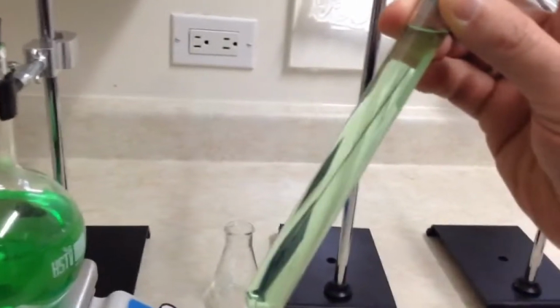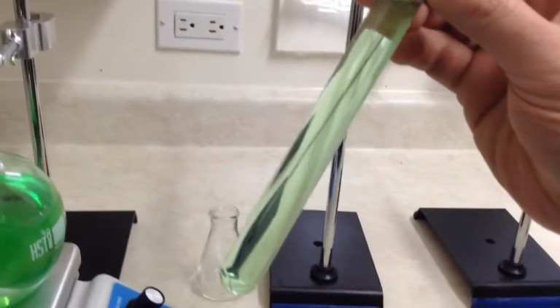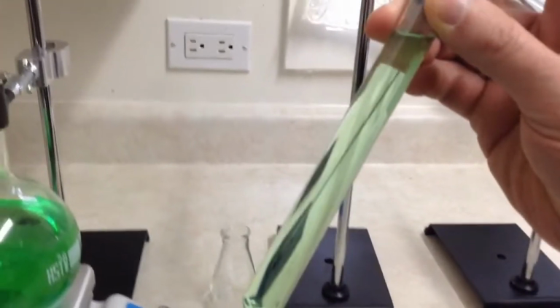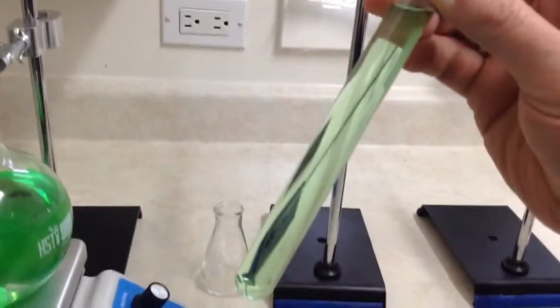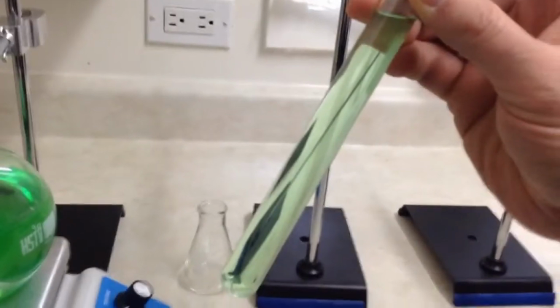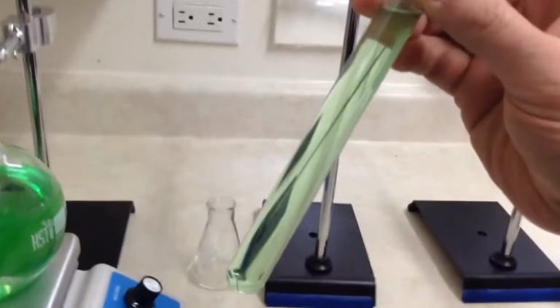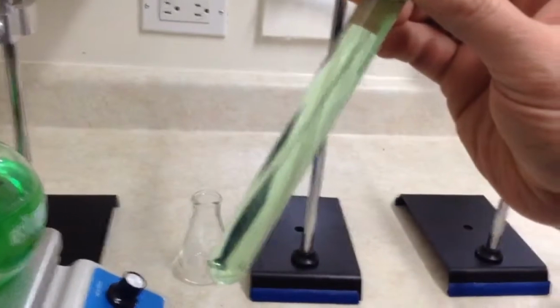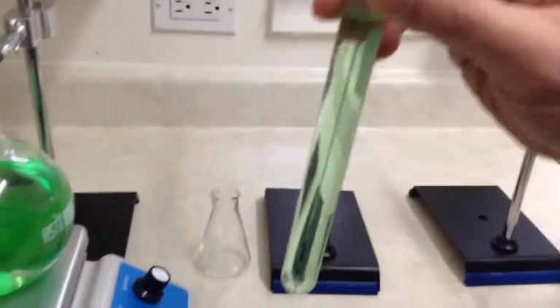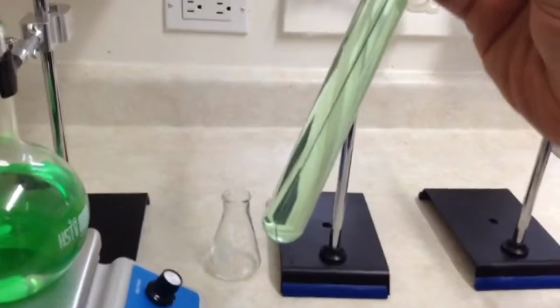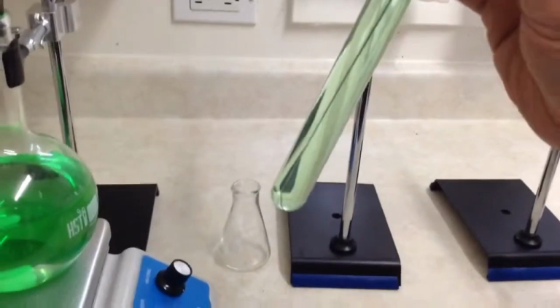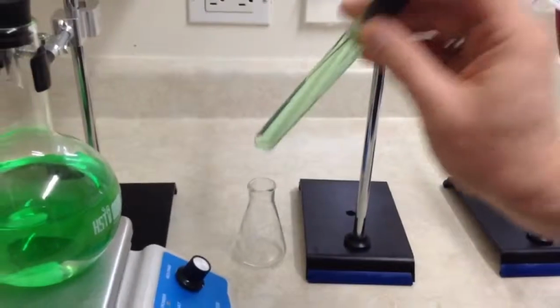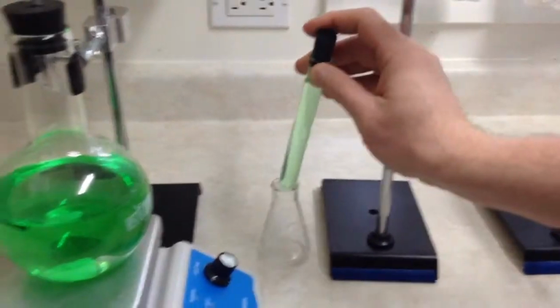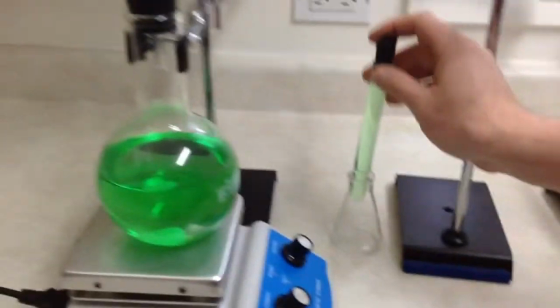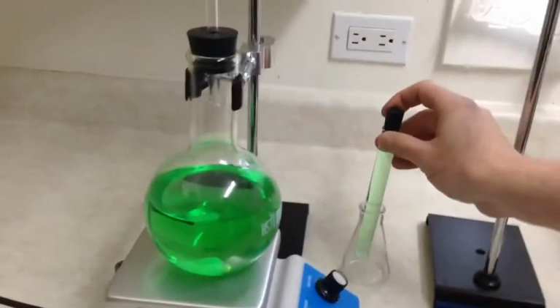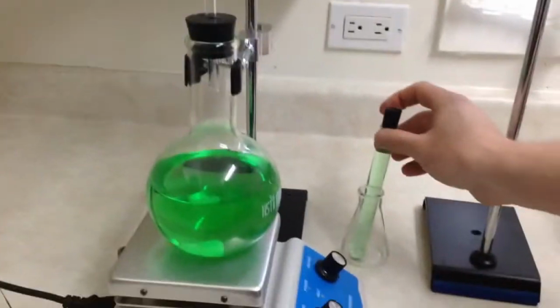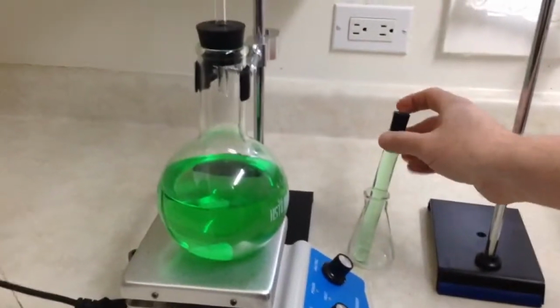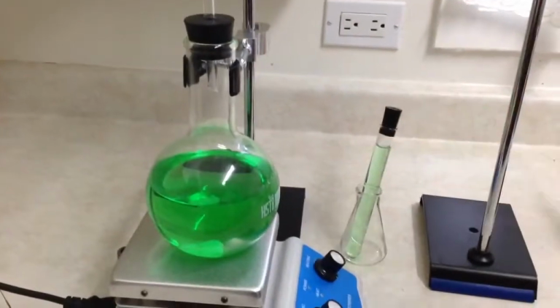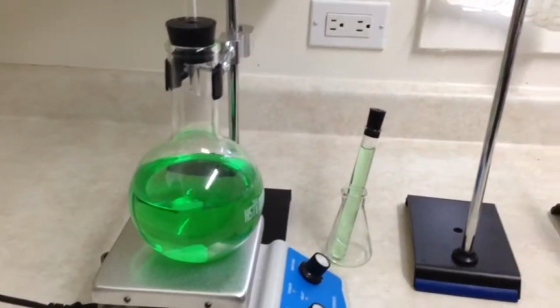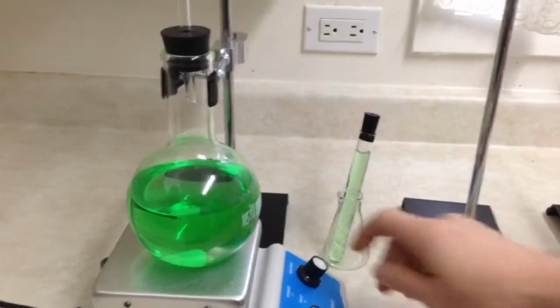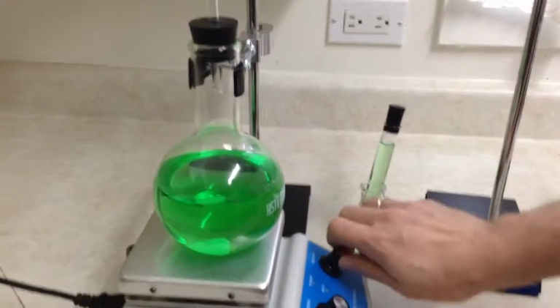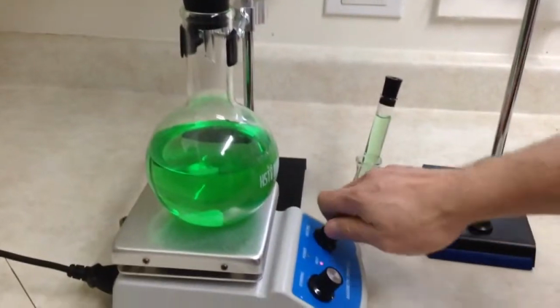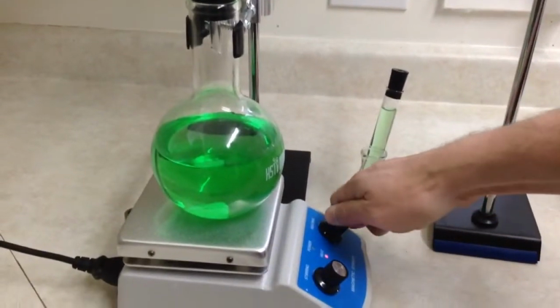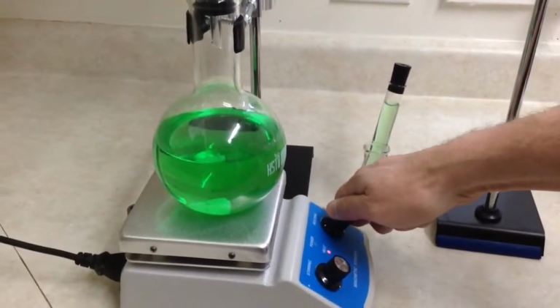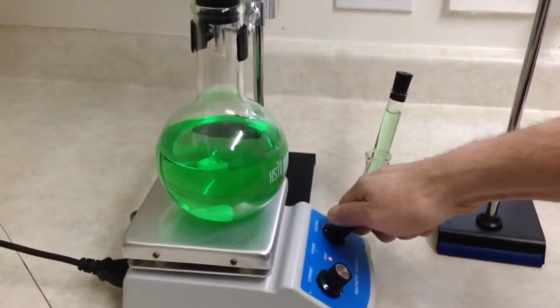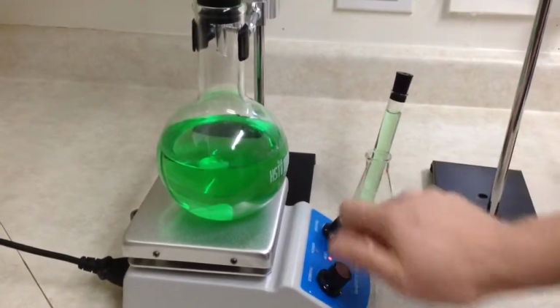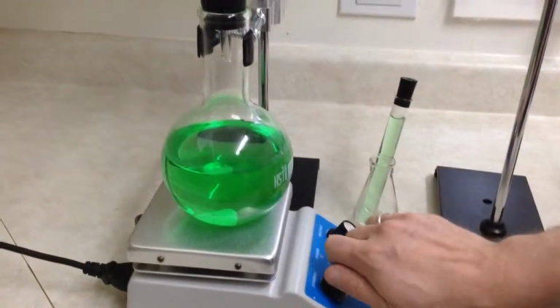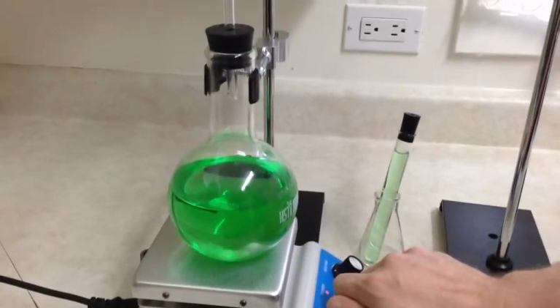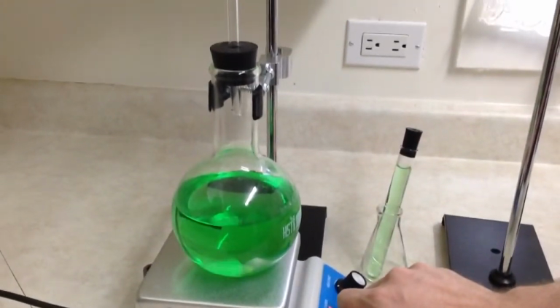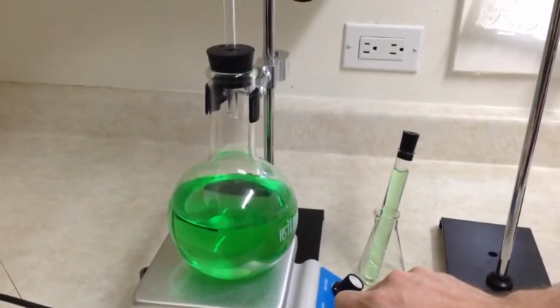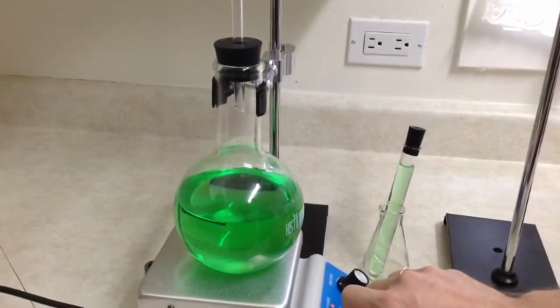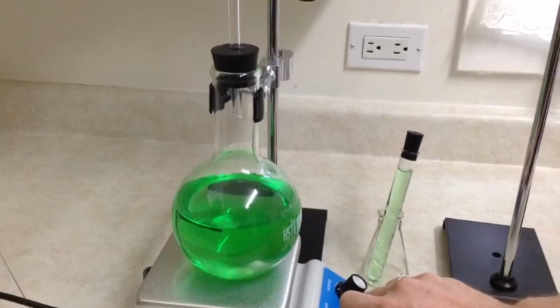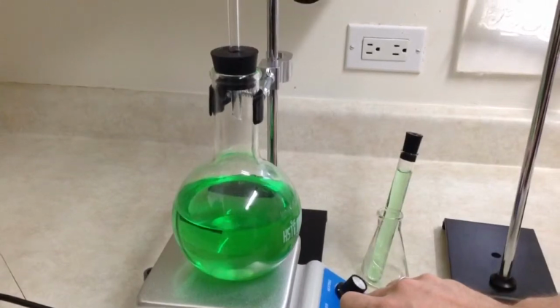We're going to do the same with the distilled stuff. So we'll see how this stuff burns and we'll compare it to the other stuff. We'll keep the other stuff here. The water is running on that. So I guess we turn this on and we'll come back later once it starts to heat up and boil.